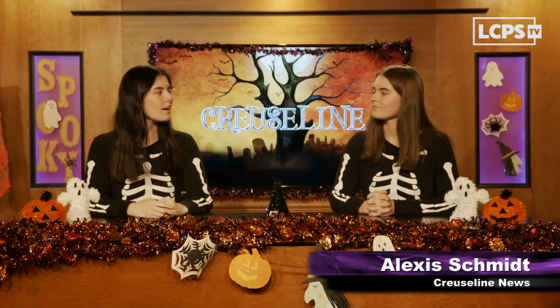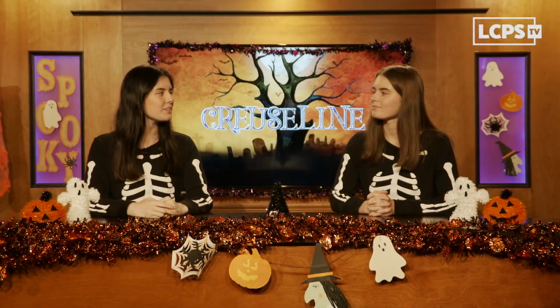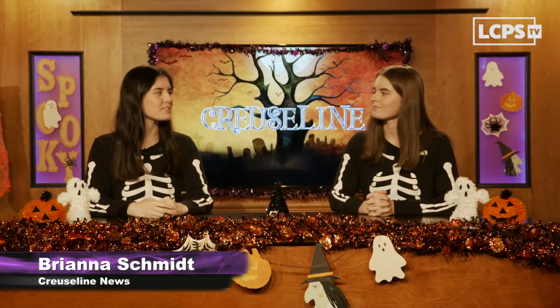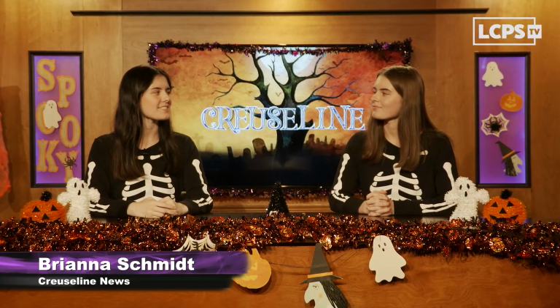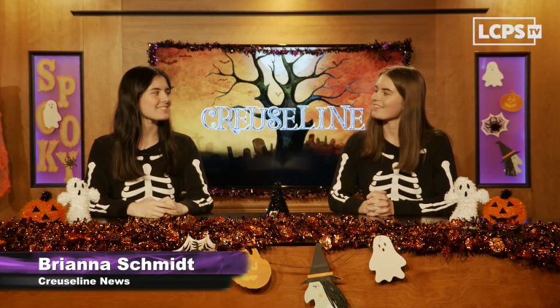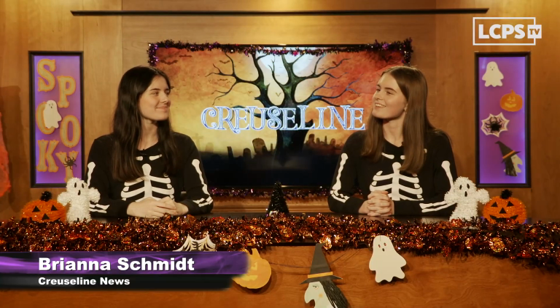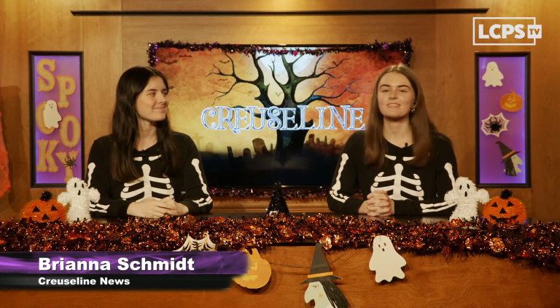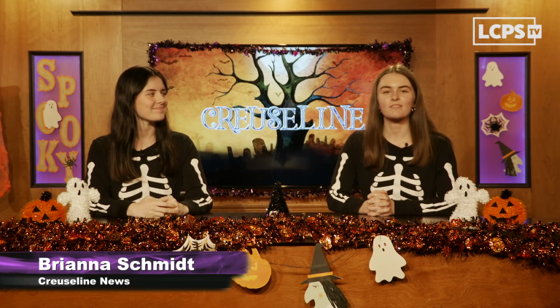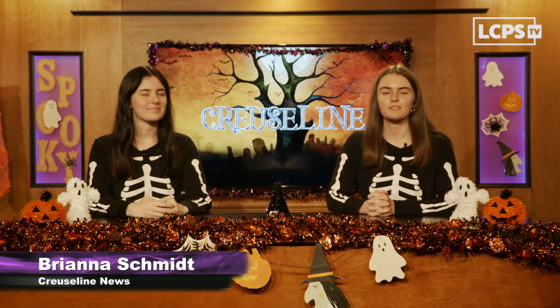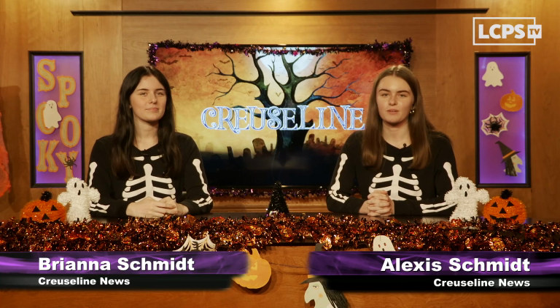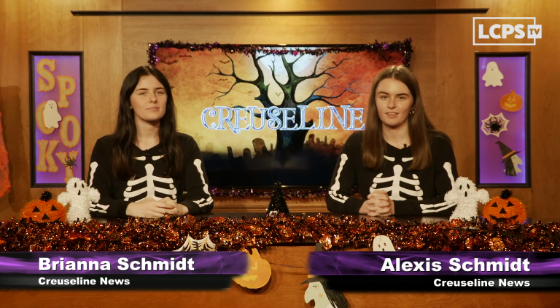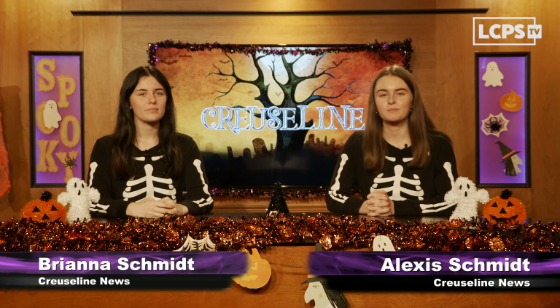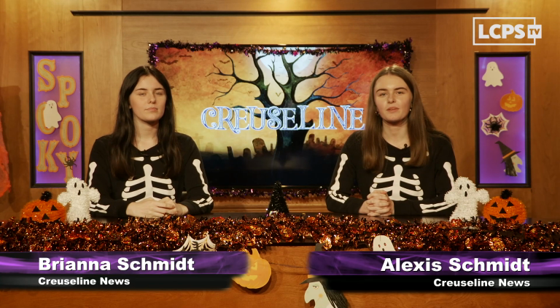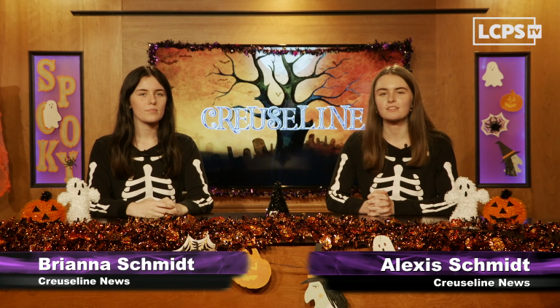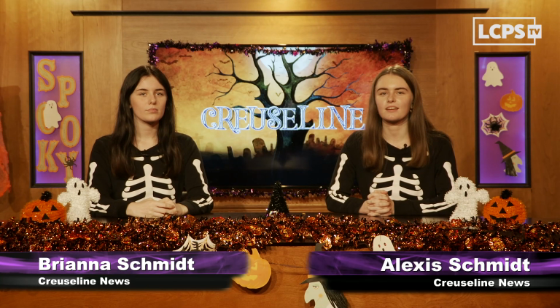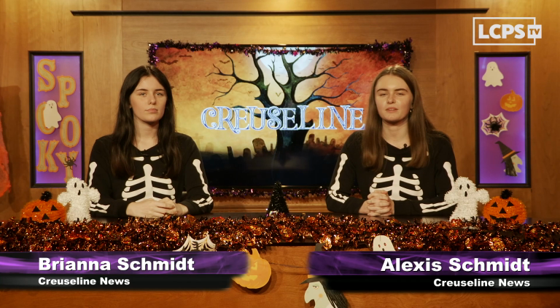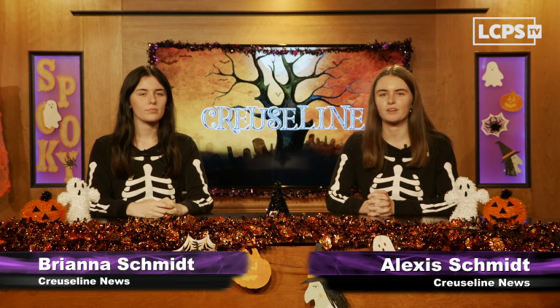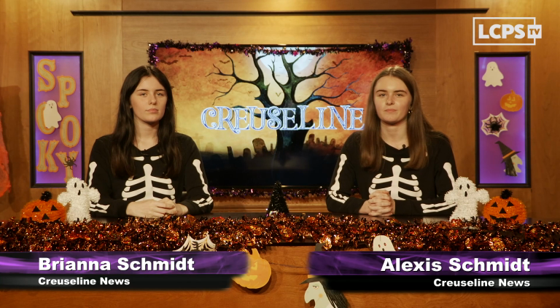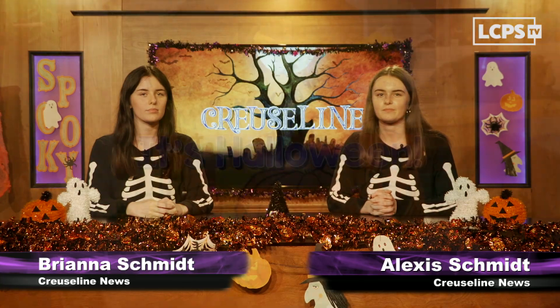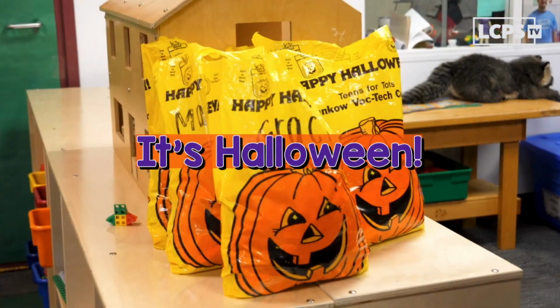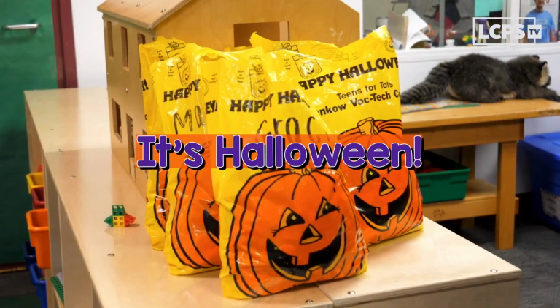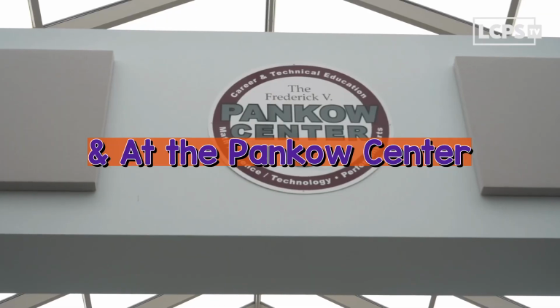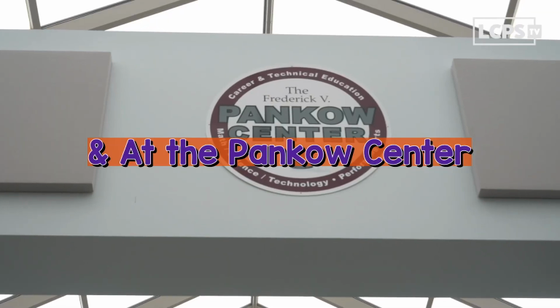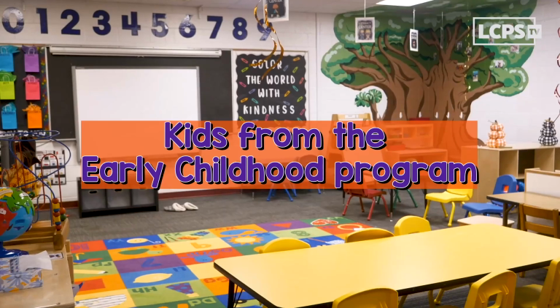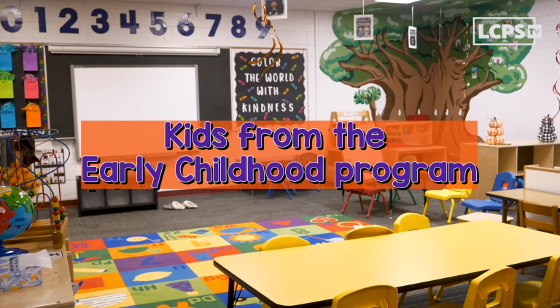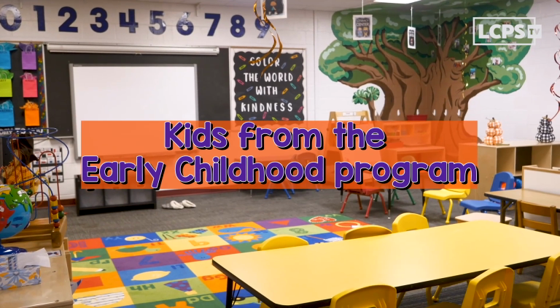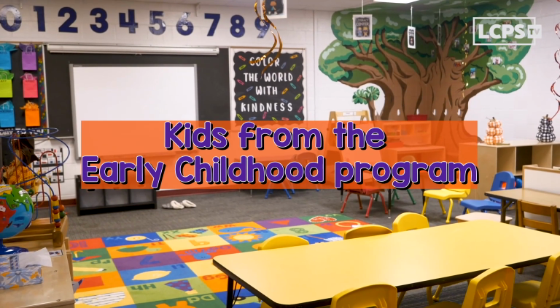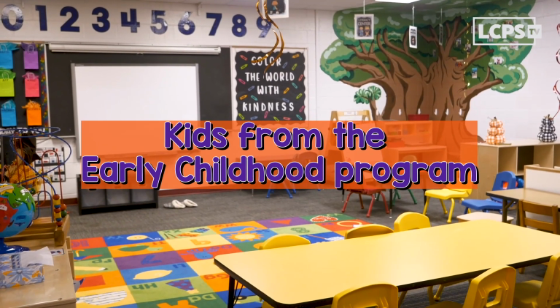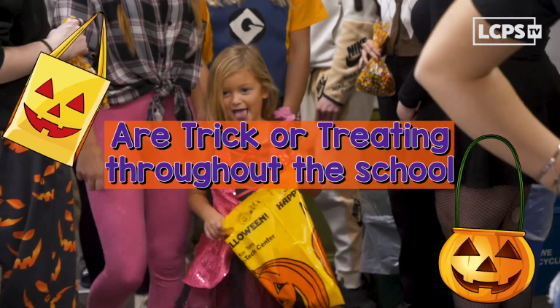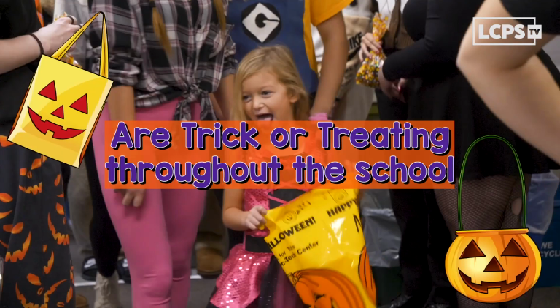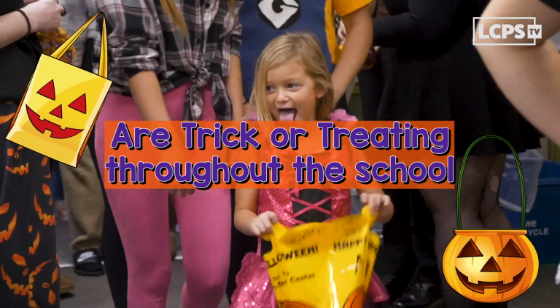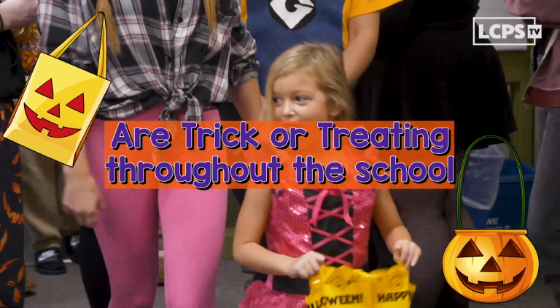I love your costume, Alexis. Thanks. I've been seeing a lot of nice costumes around here lately, especially when the early childhood kids went trick-or-treating. It's Halloween, and at the Pankow Center, kids from the early childhood program are trick-or-treating throughout the school.